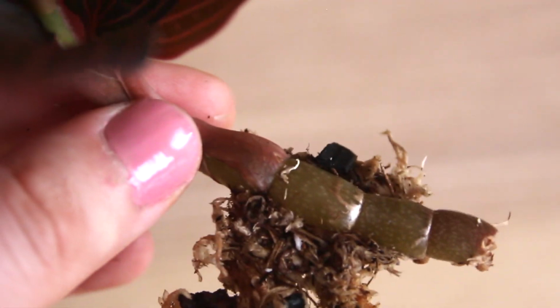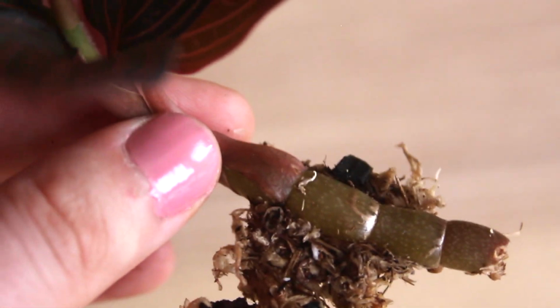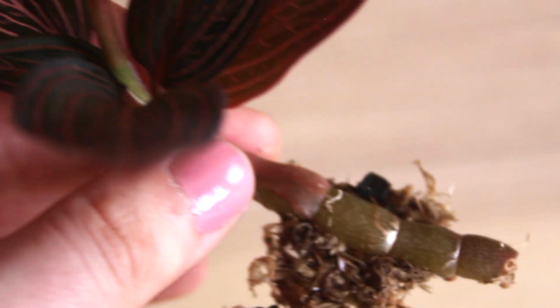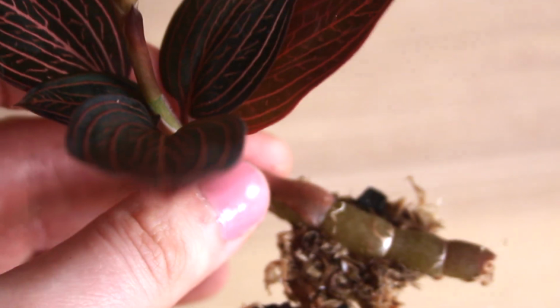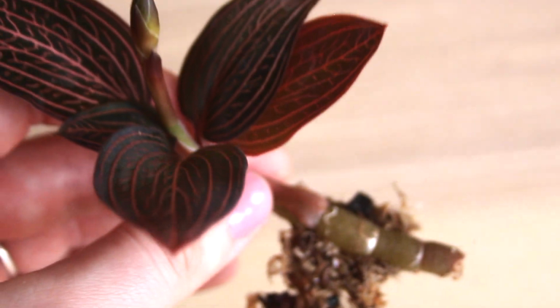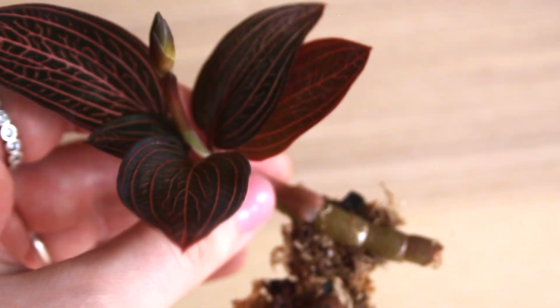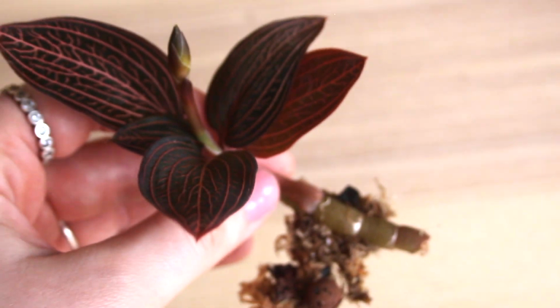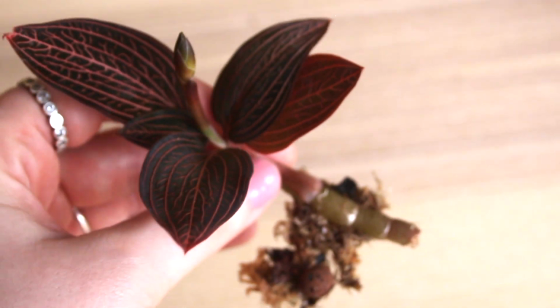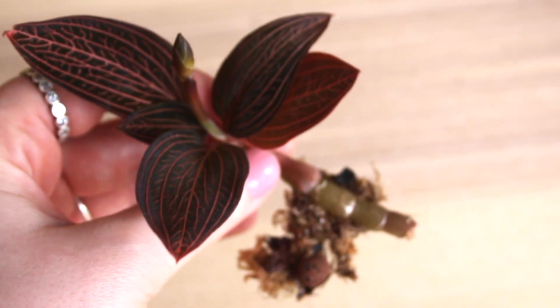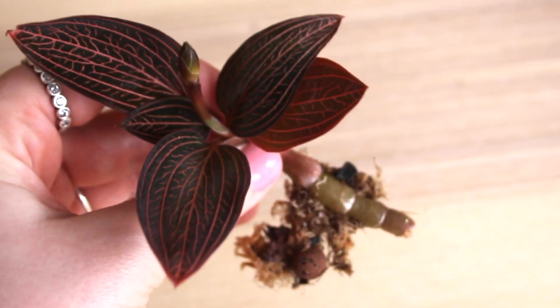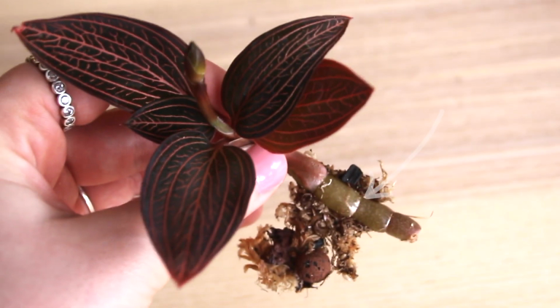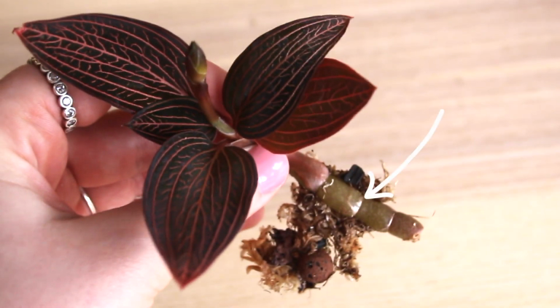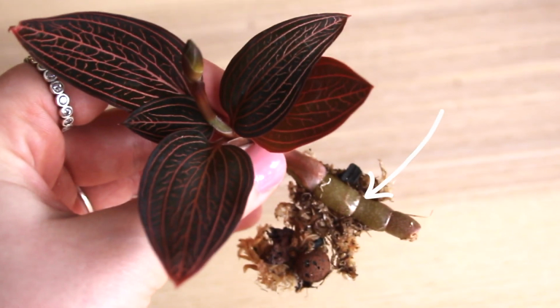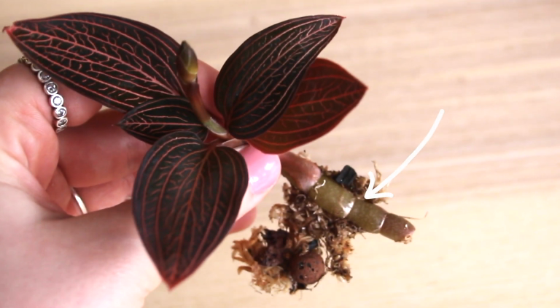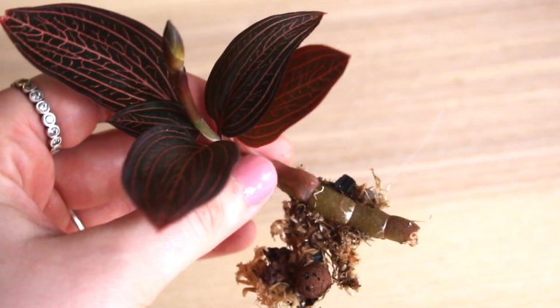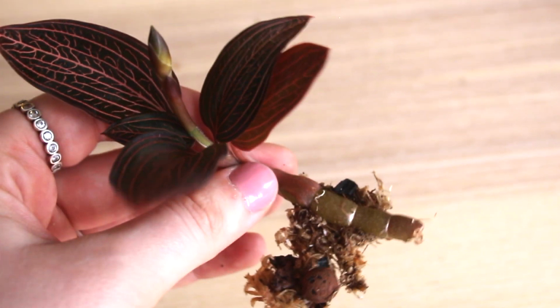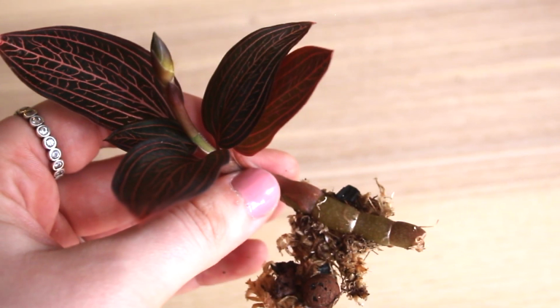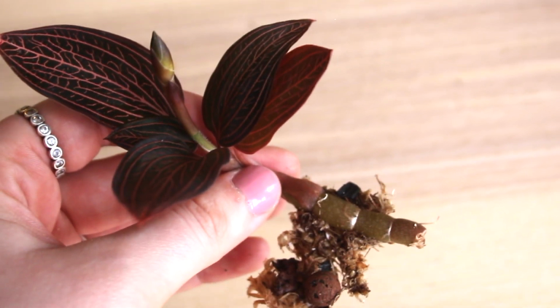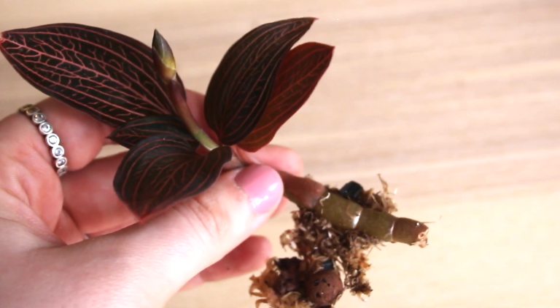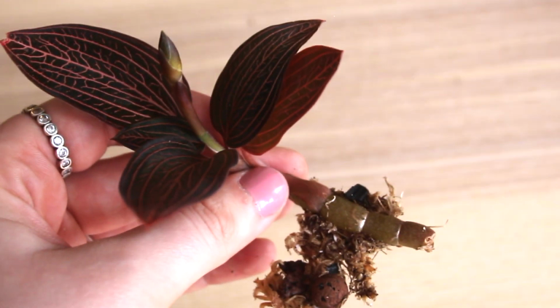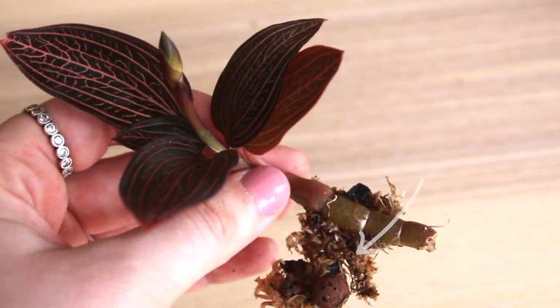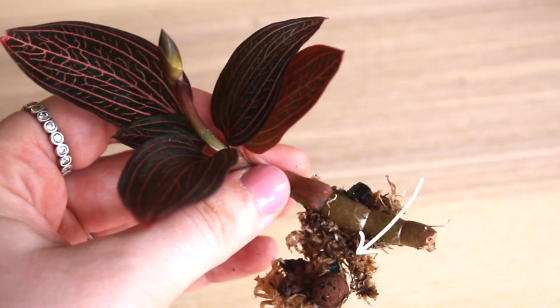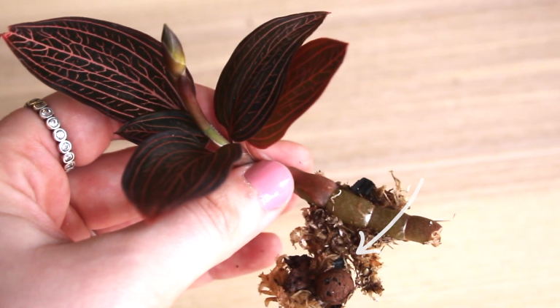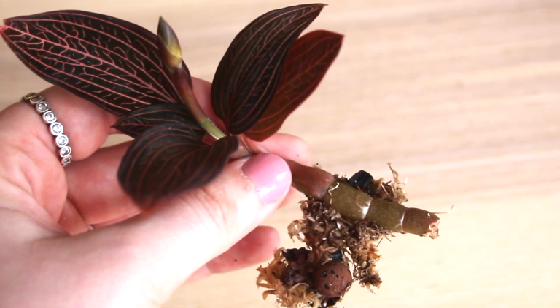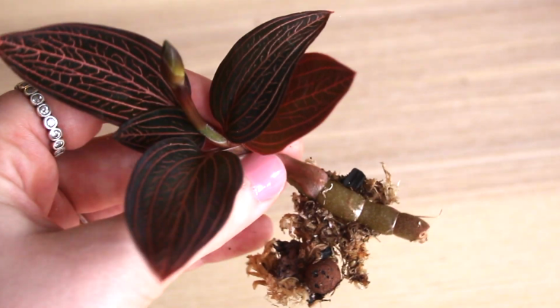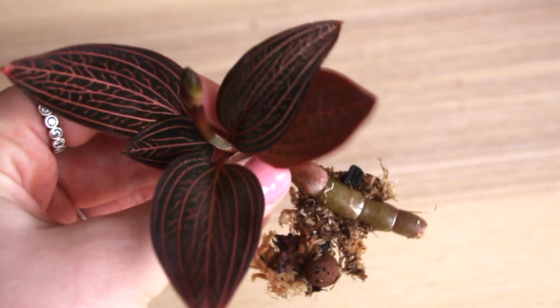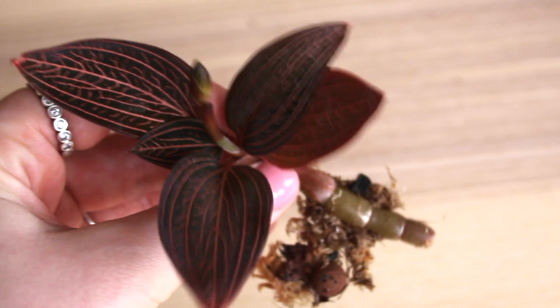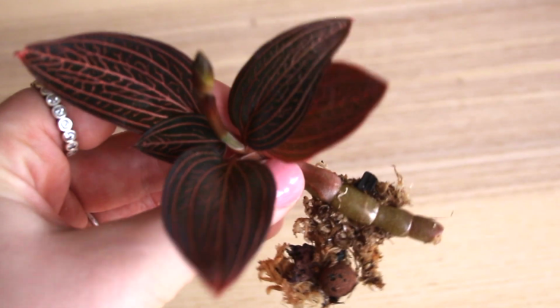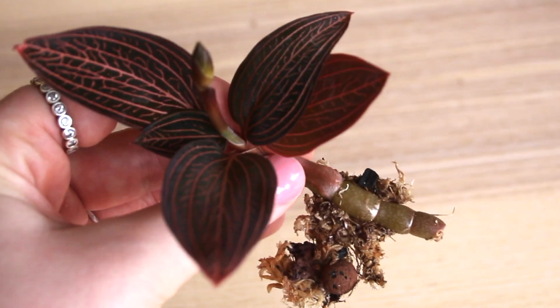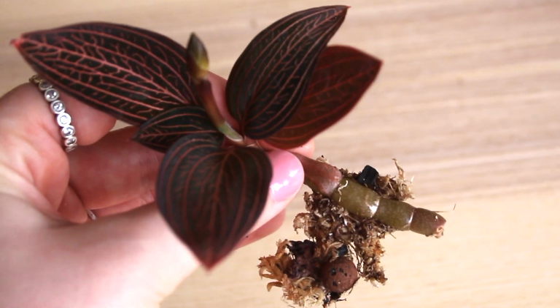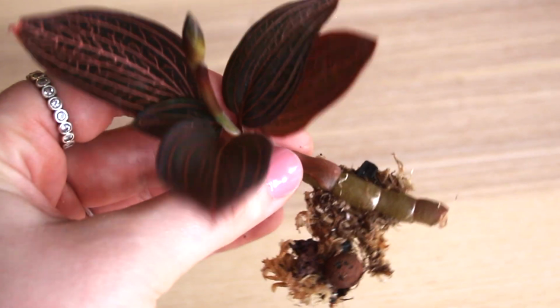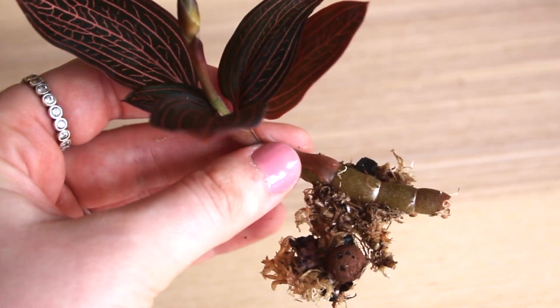Jewel orchids have nodes and internodes. Roots or new shoots can grow from these nodes. In the case of this plant, new roots grew which have anchored themselves to the media. Make sure to avoid ripping the media off so as not to damage the roots.